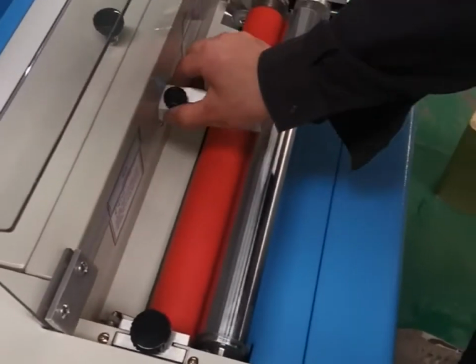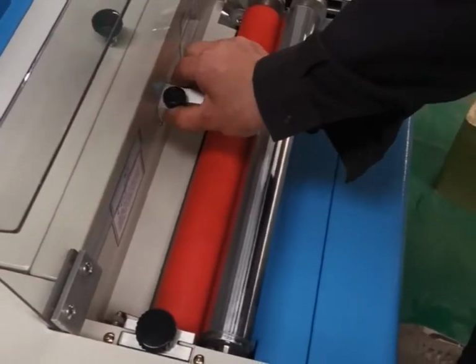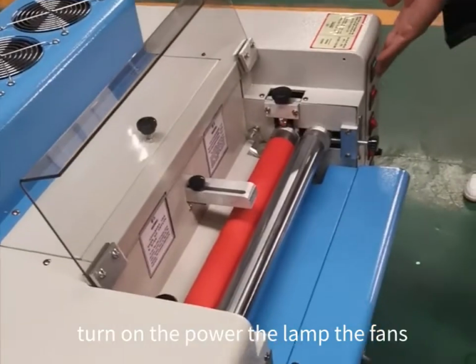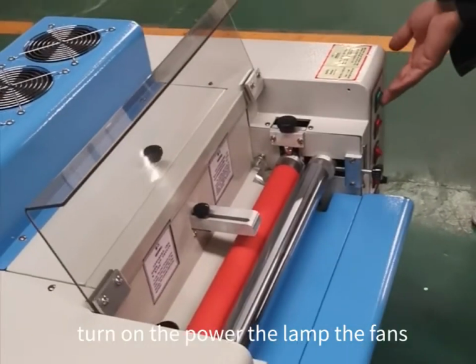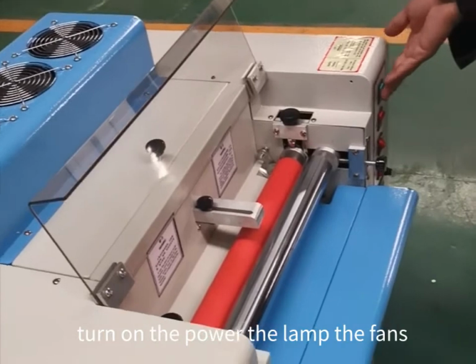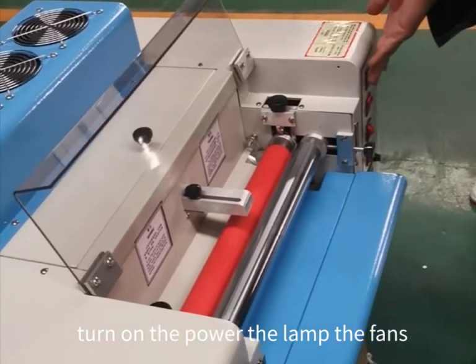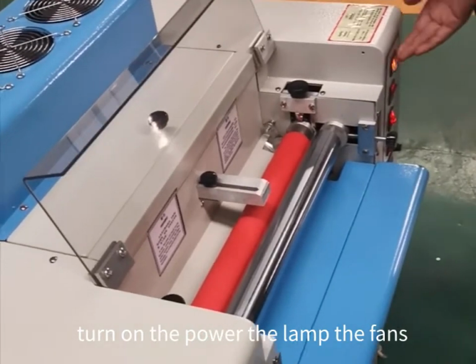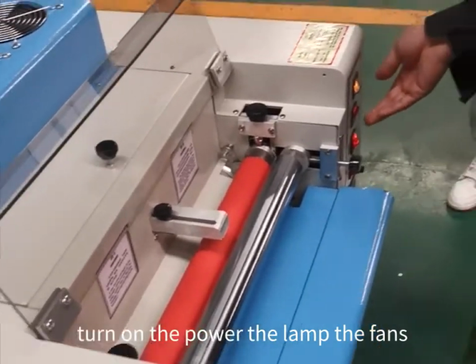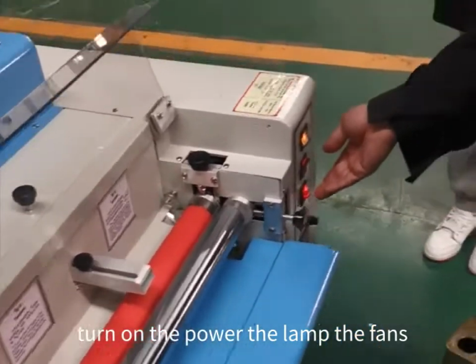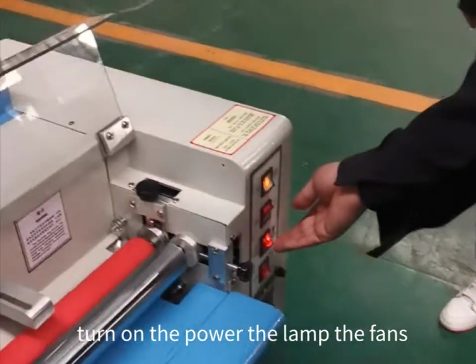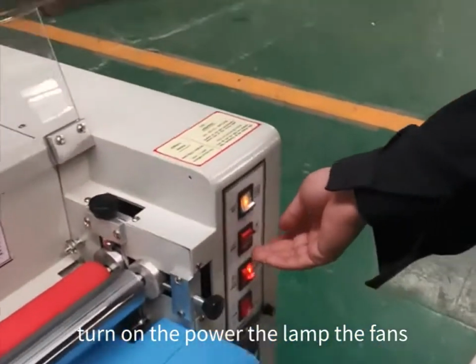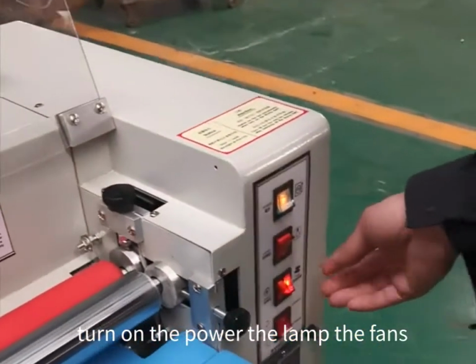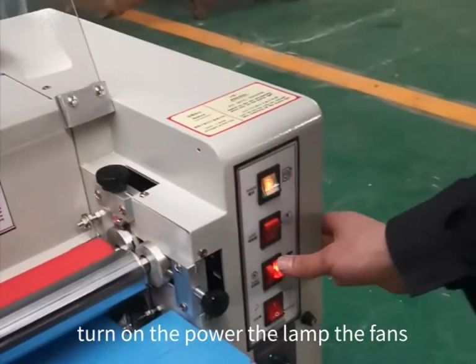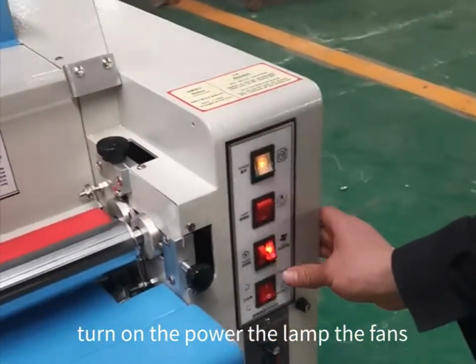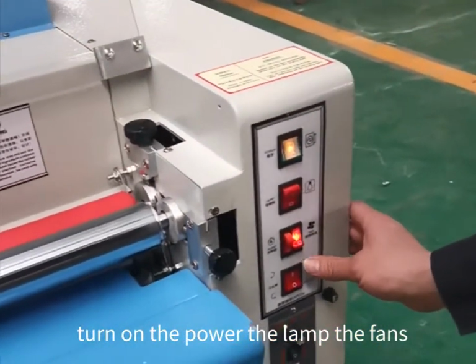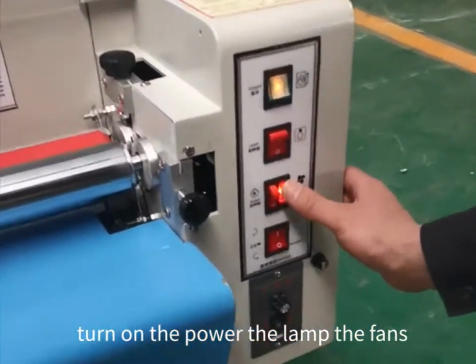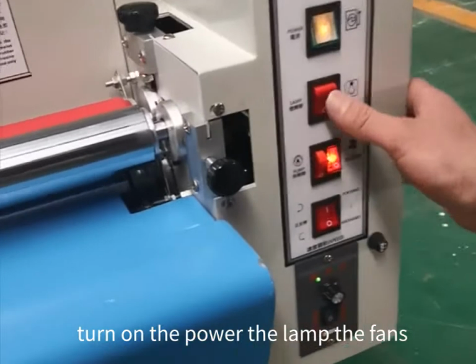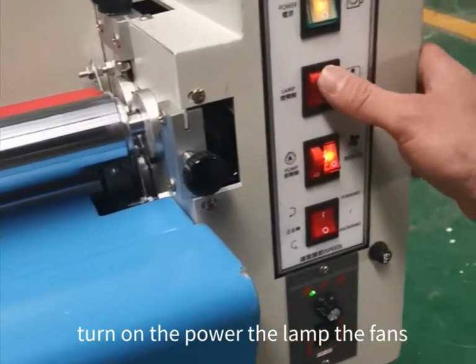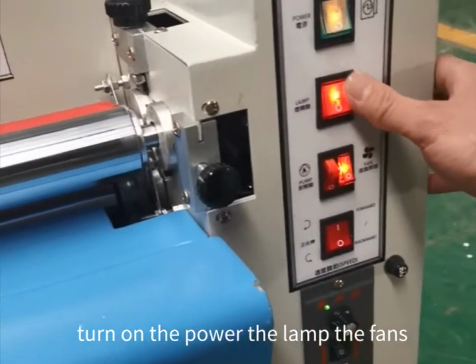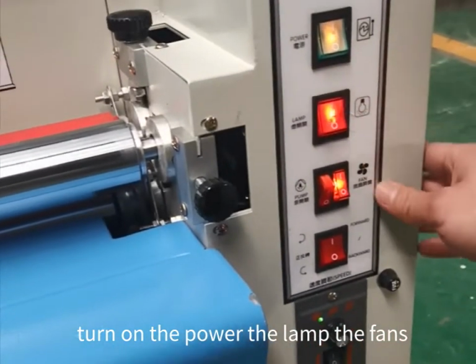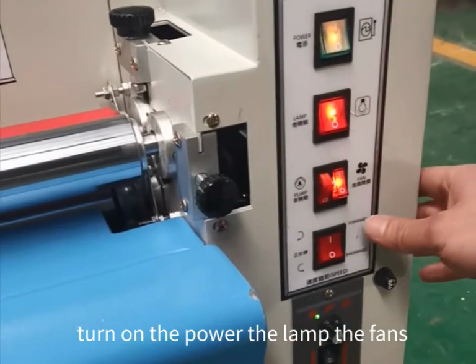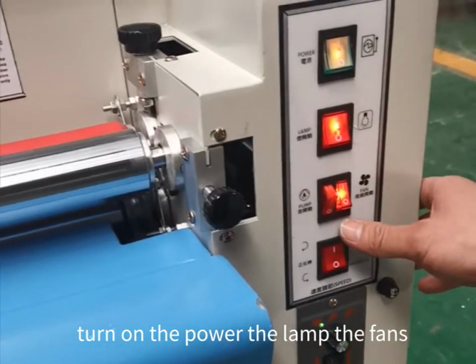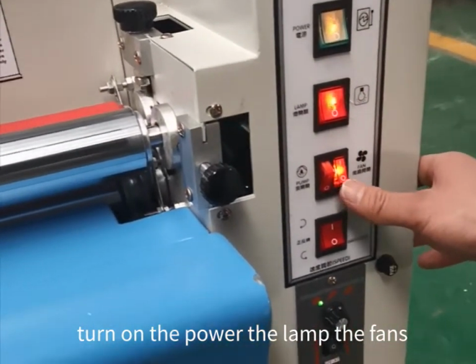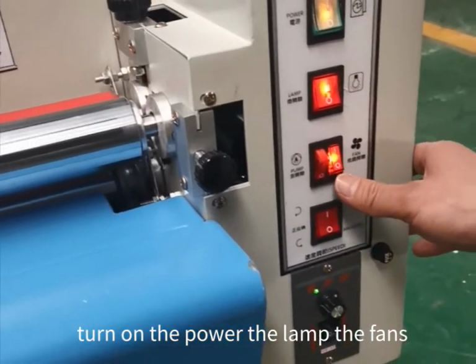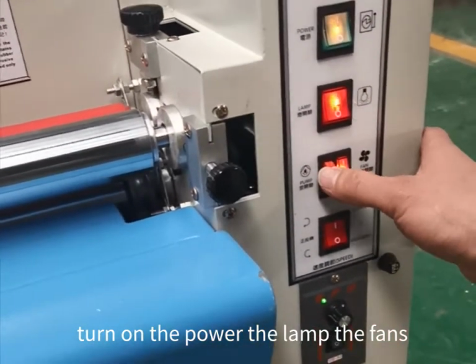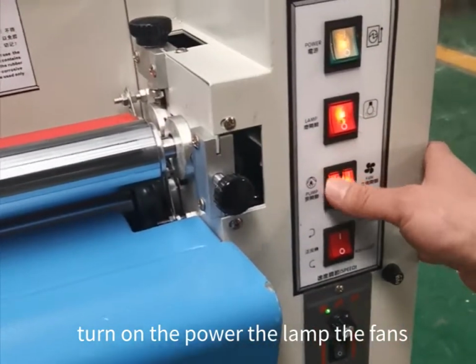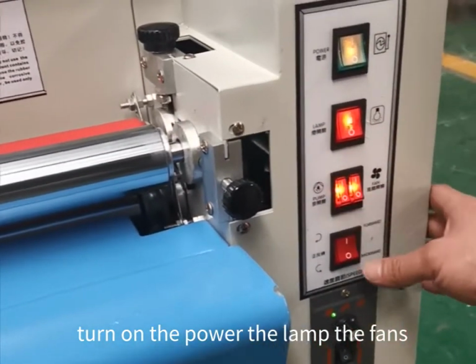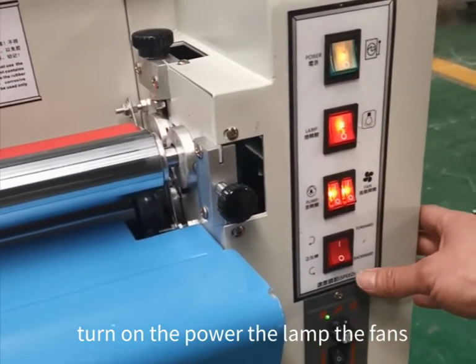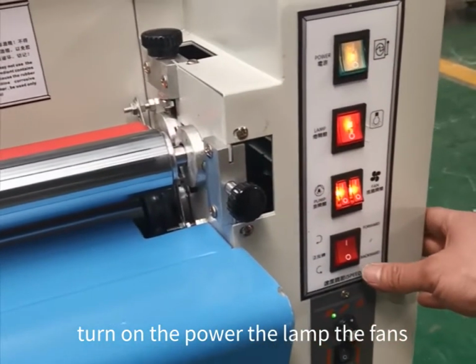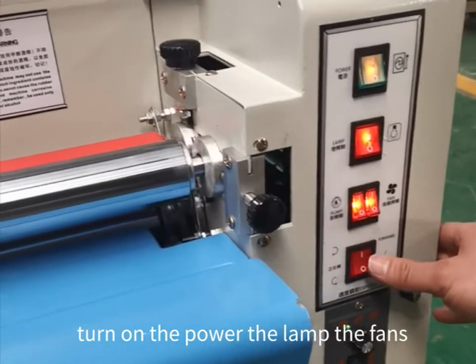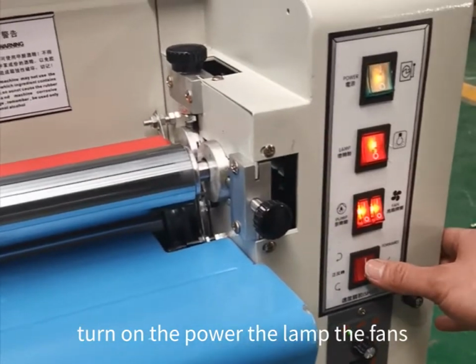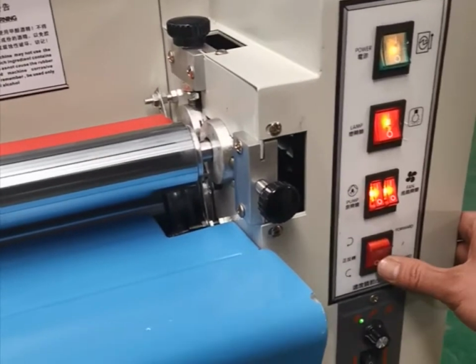Pull the pole seat out. Turn on the power, turn on the lamp, the fans, the liquid.